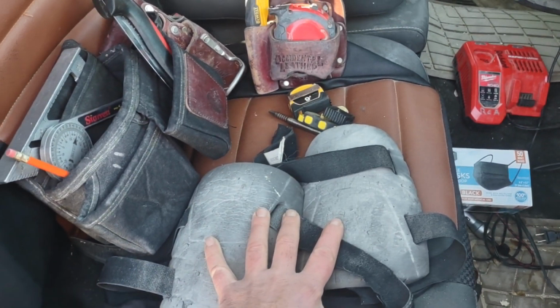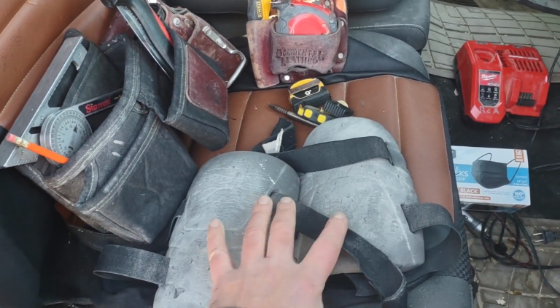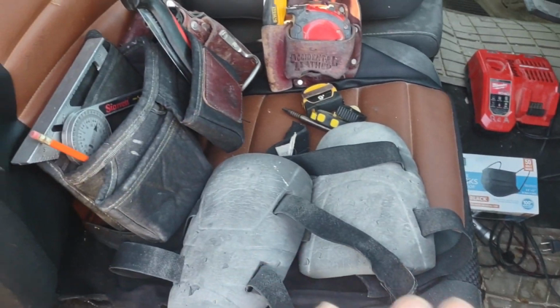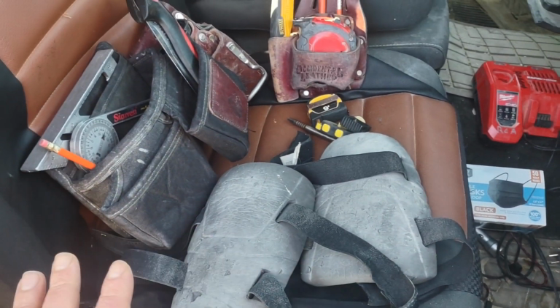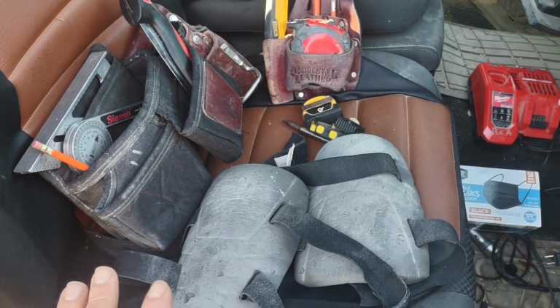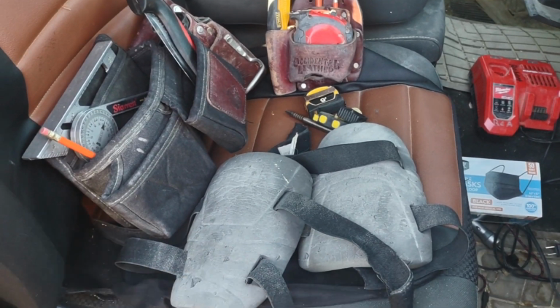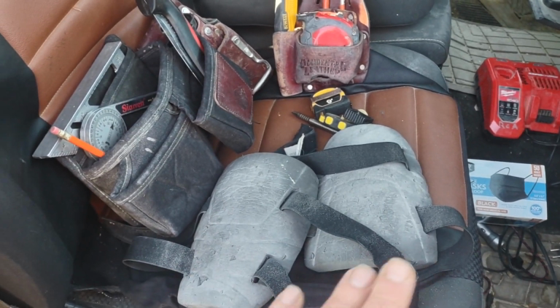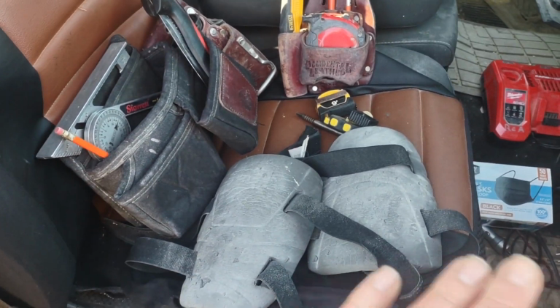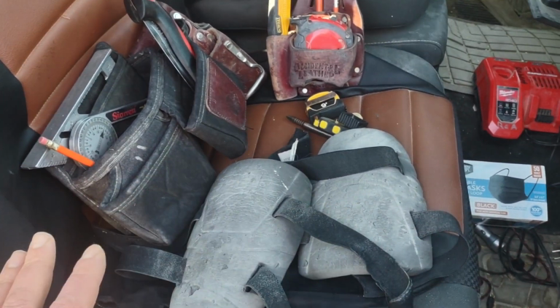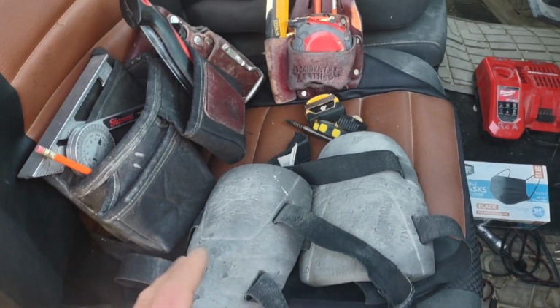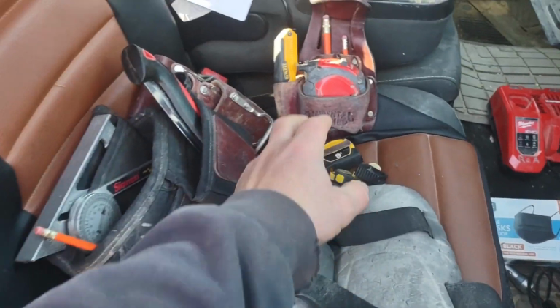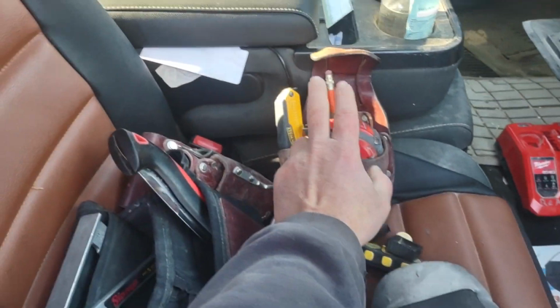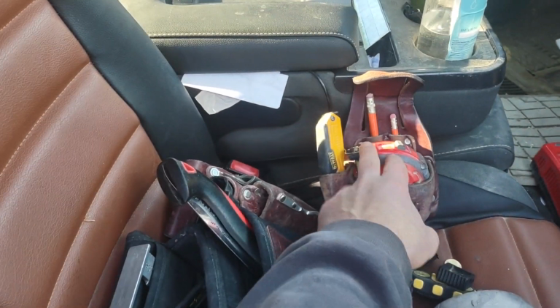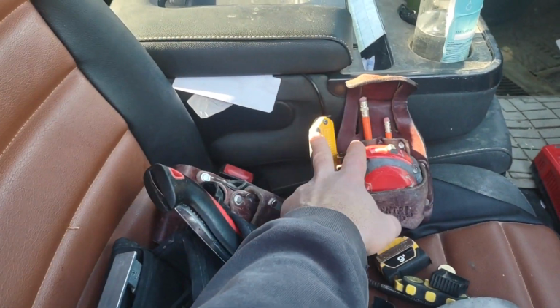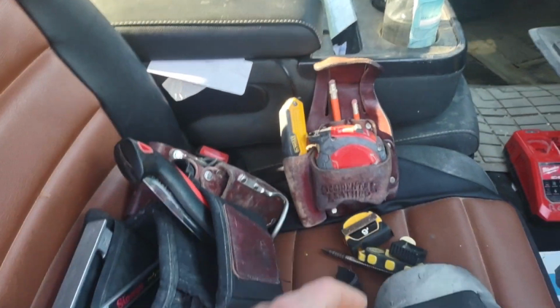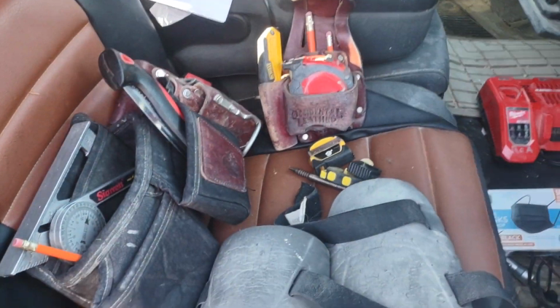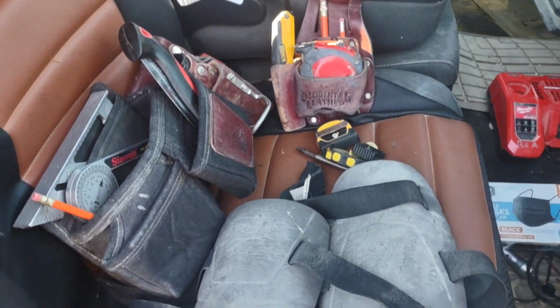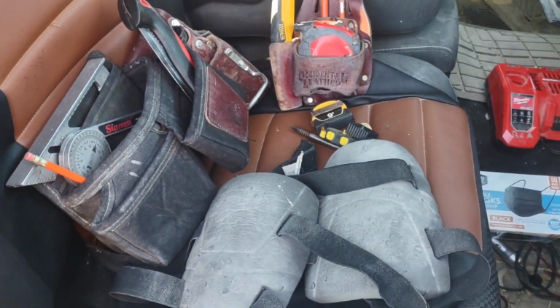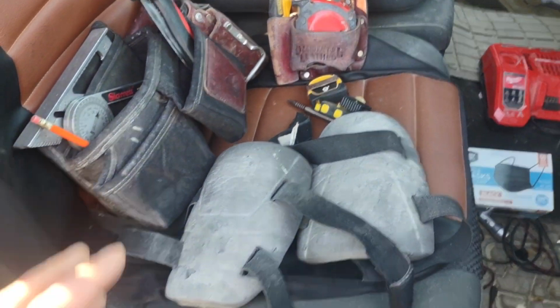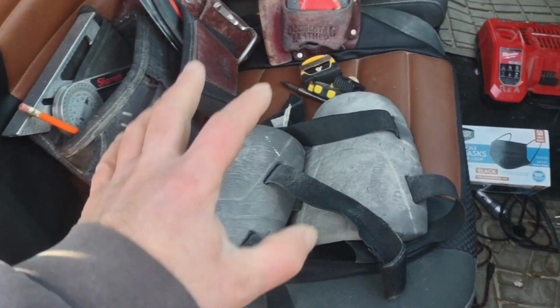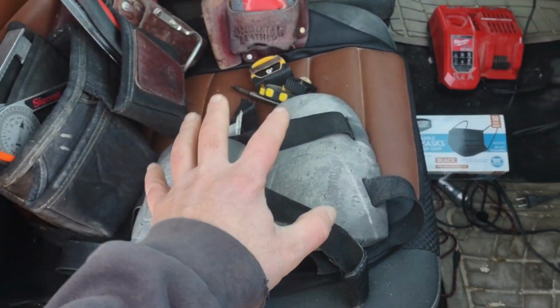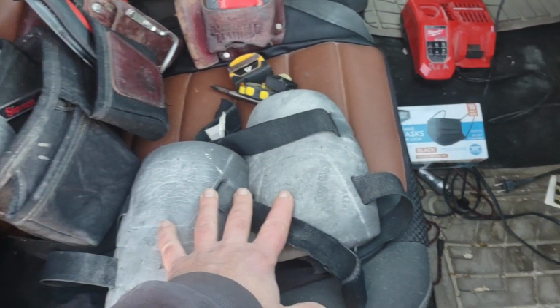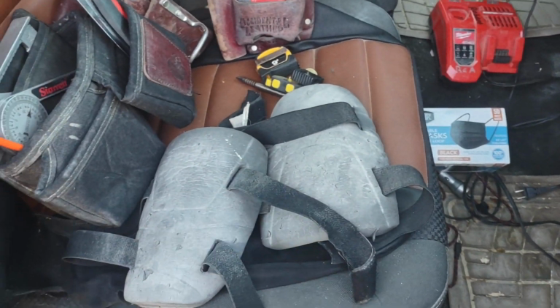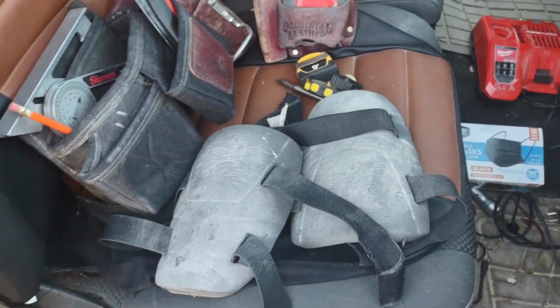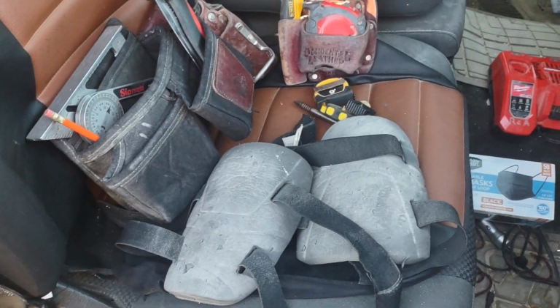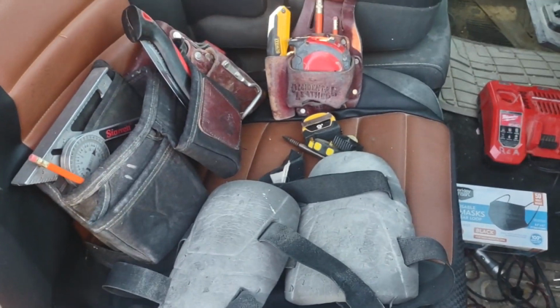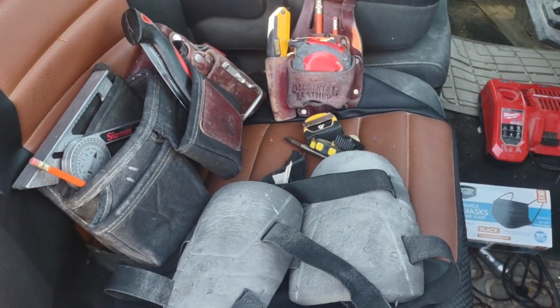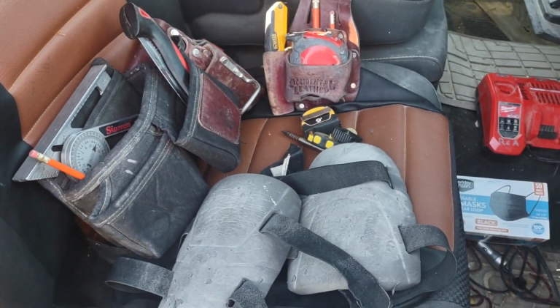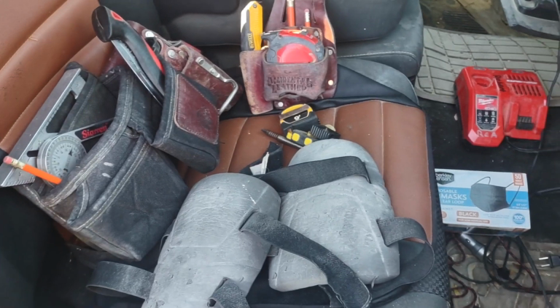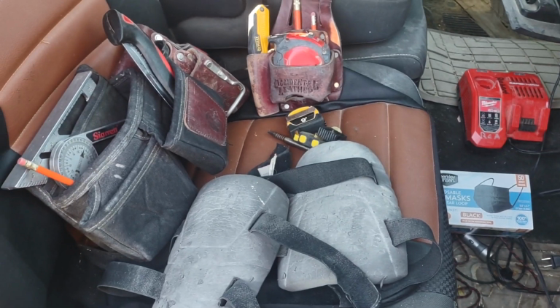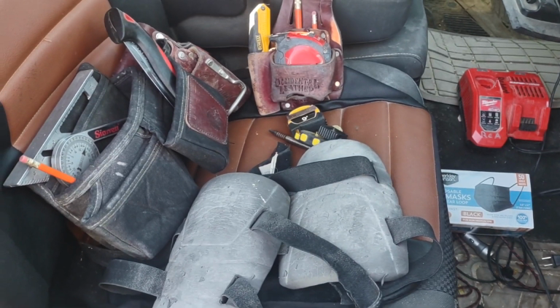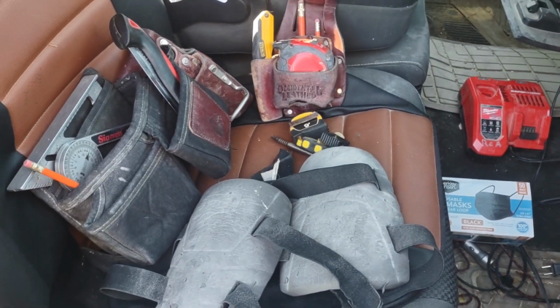Knee pads are the most necessary tool. You can get away with just a tape measure and a razor knife on your hip, but if you don't have knee pads on, you're going to end up crying about it 20 years down the road.